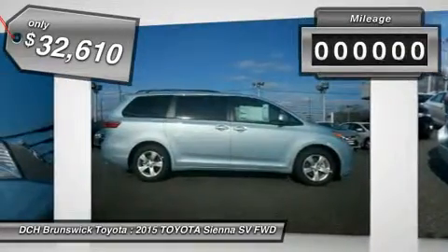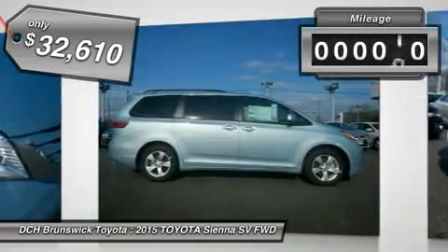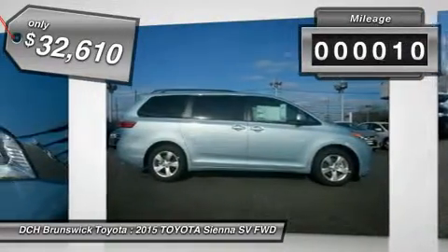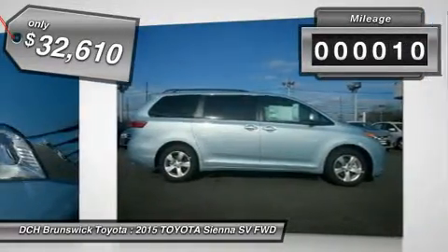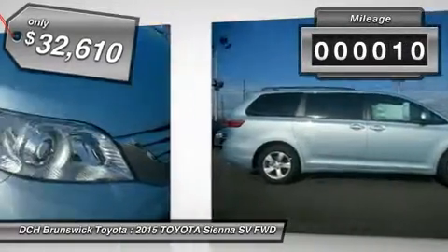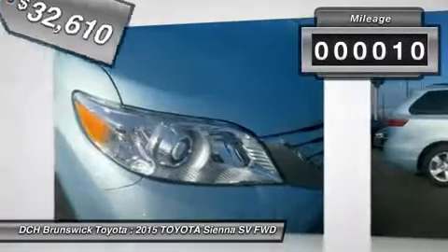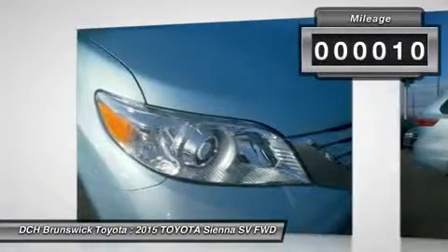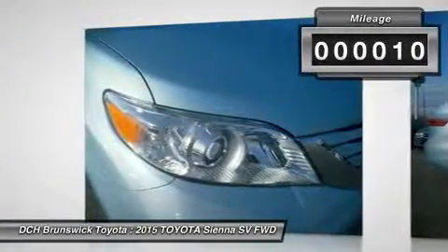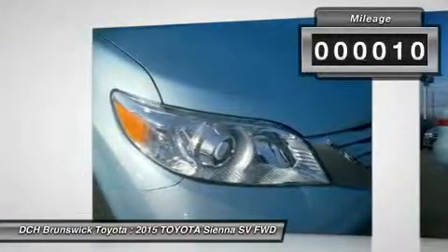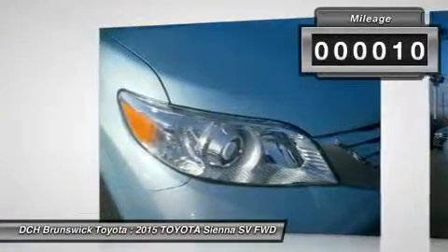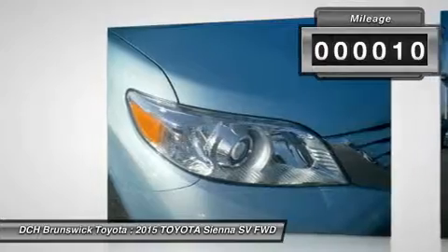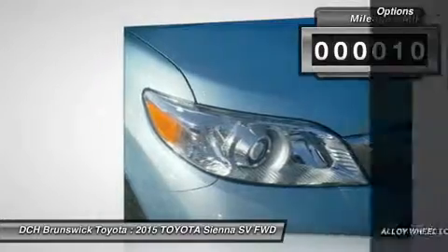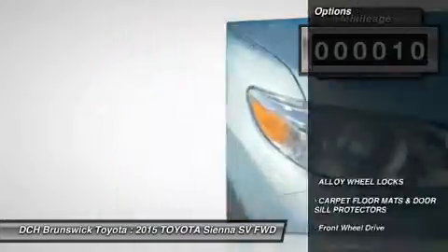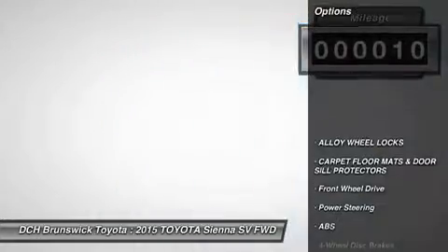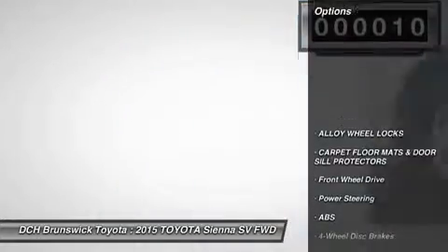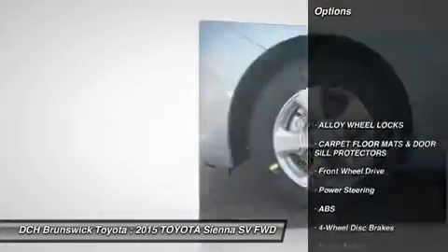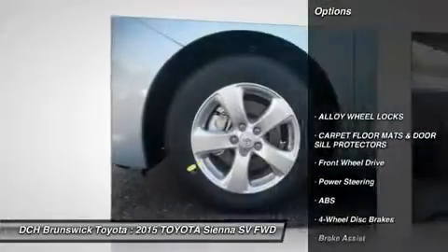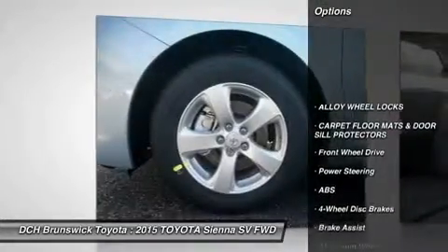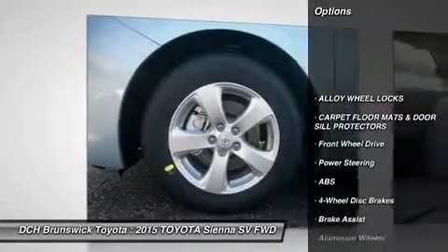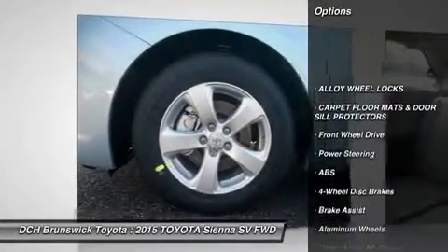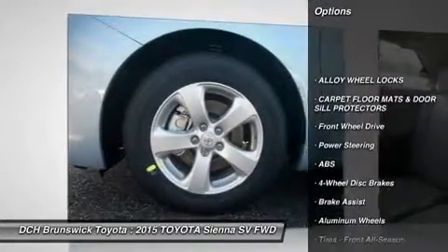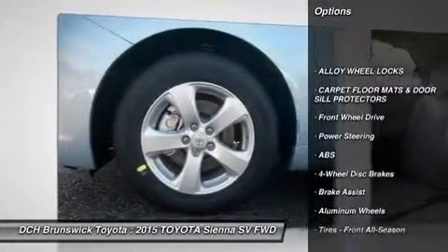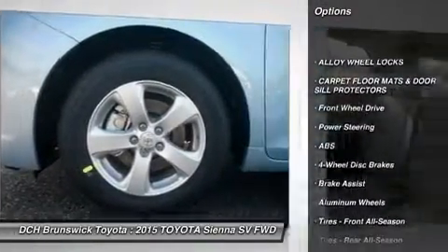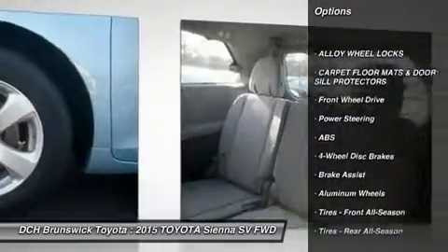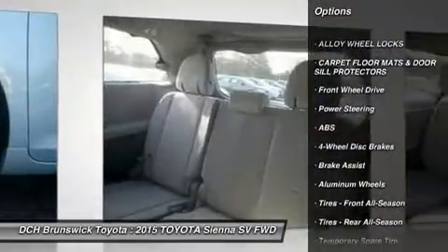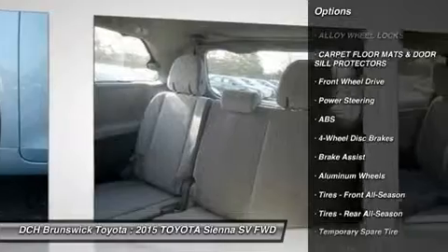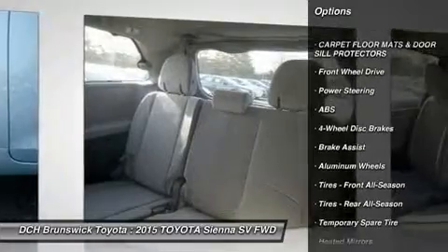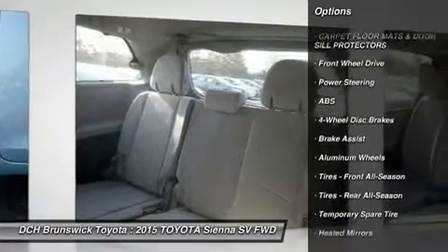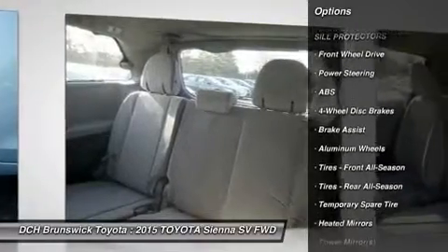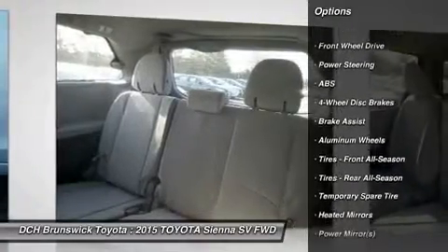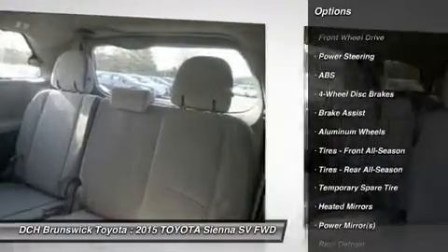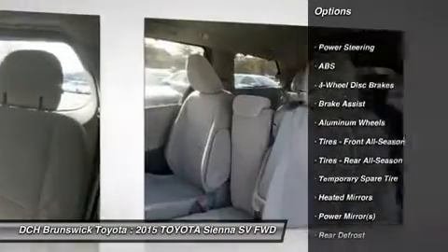This vehicle has less than 100 miles. Here are some of this vehicle's great options: steering wheel audio controls, anti-lock braking system, adjustable steering wheel, and power steering.